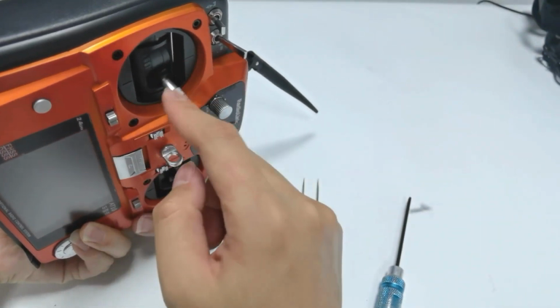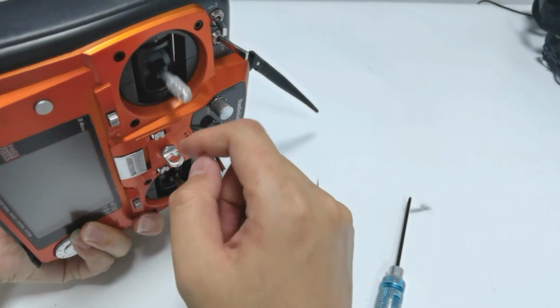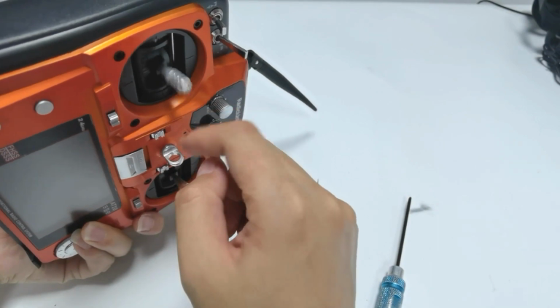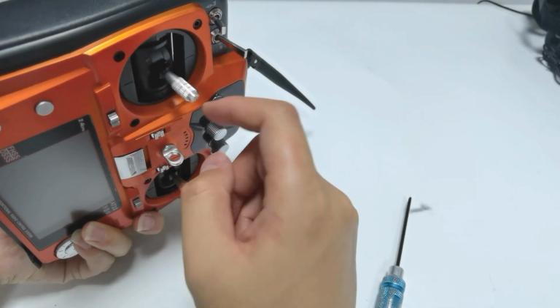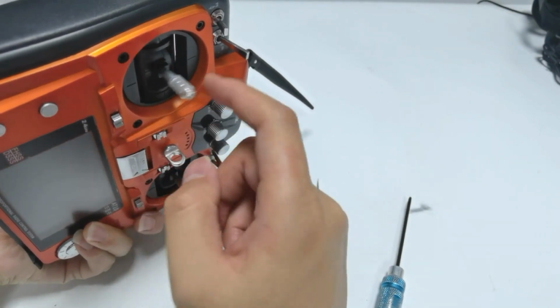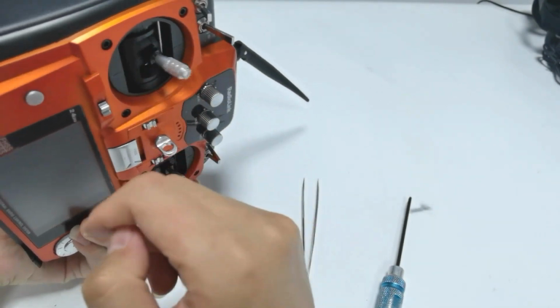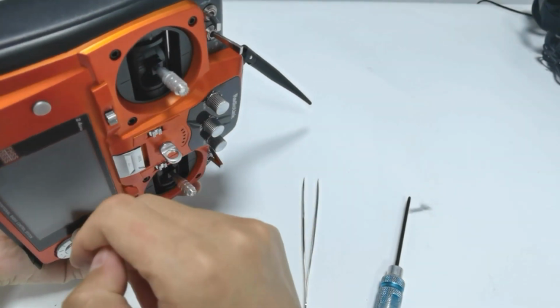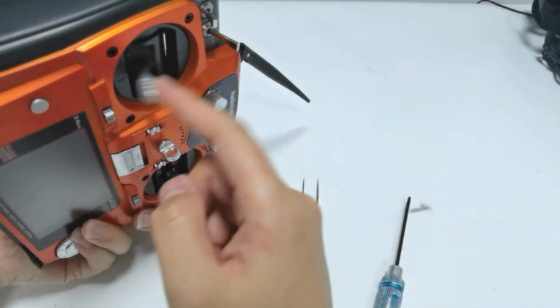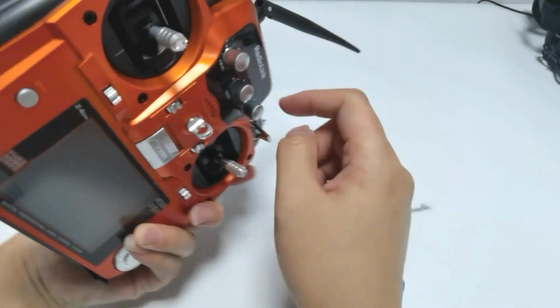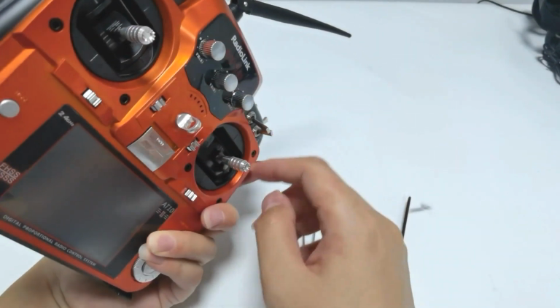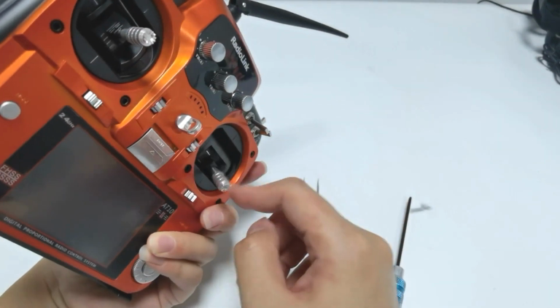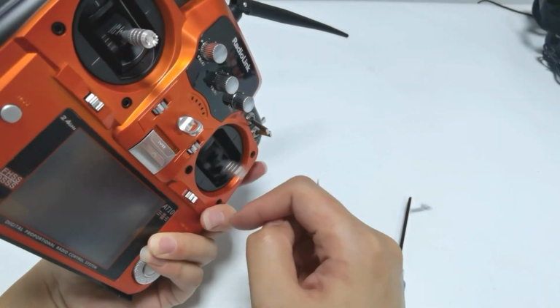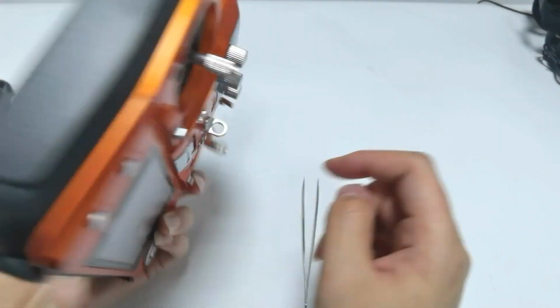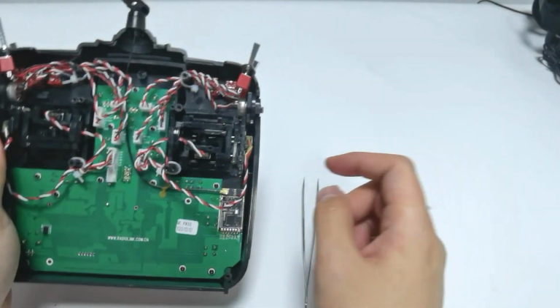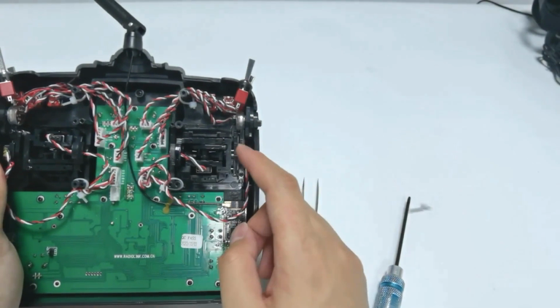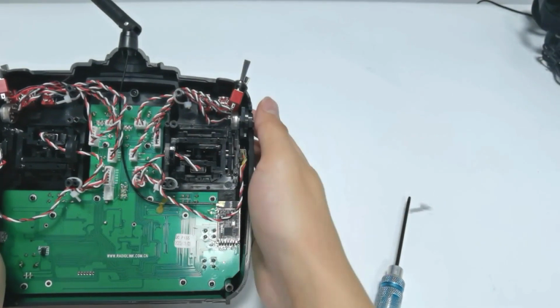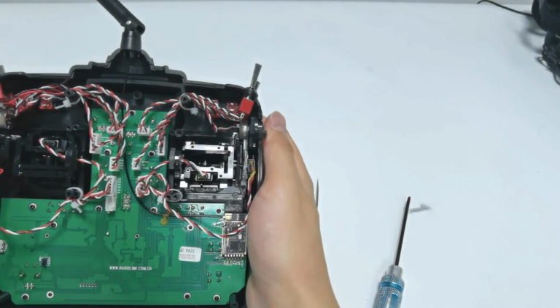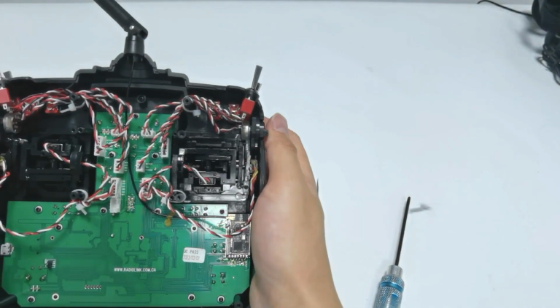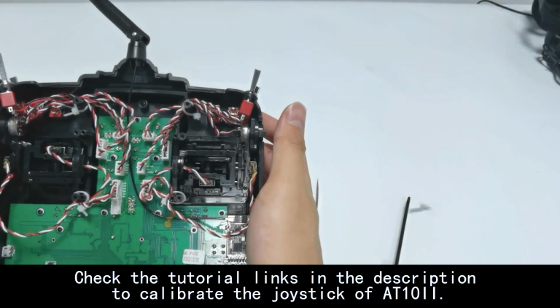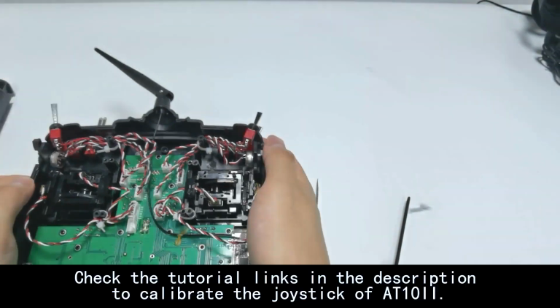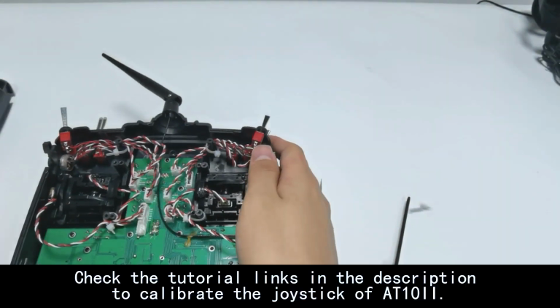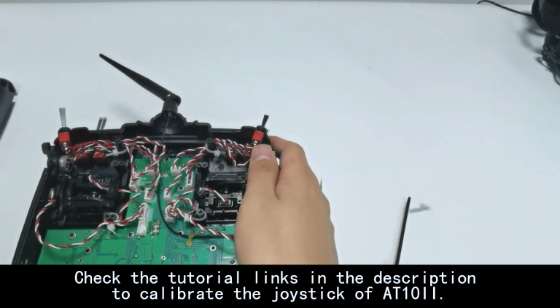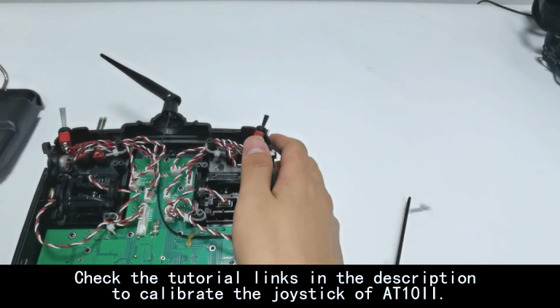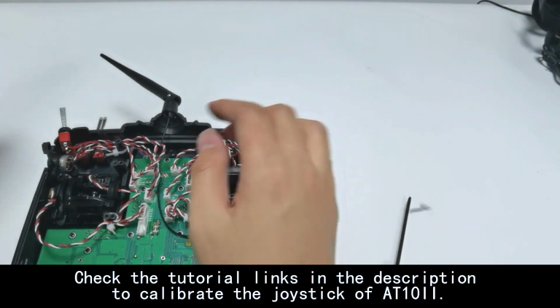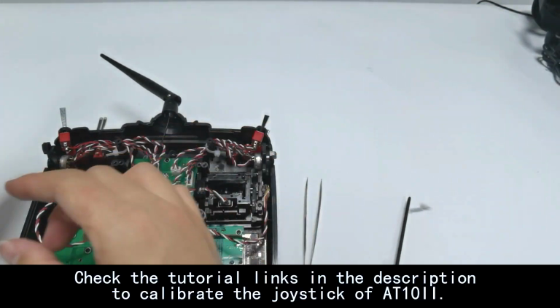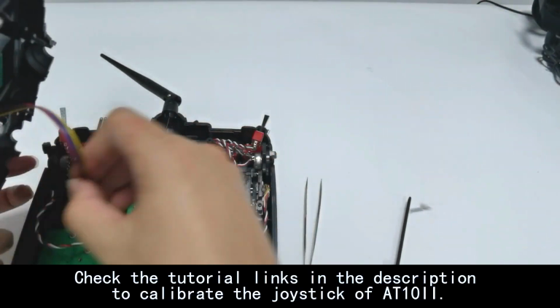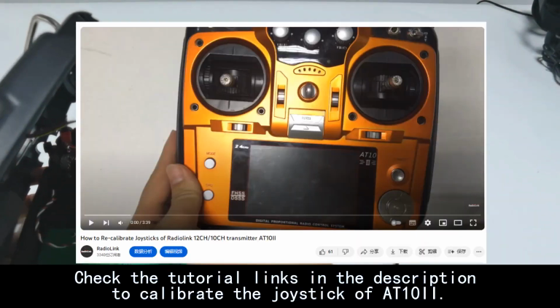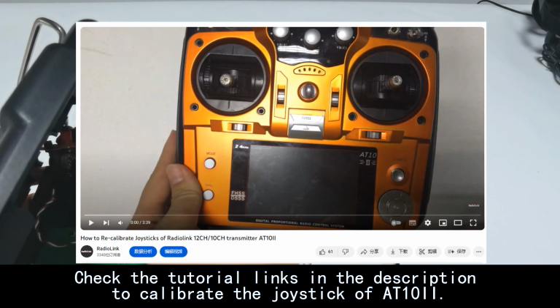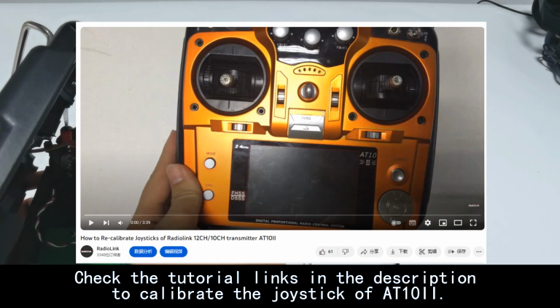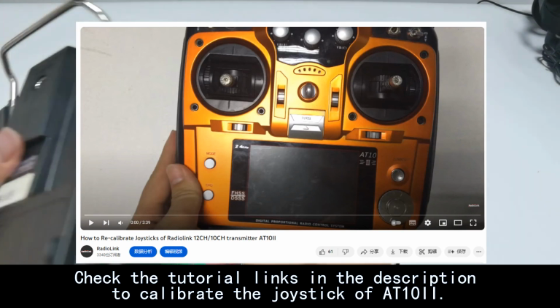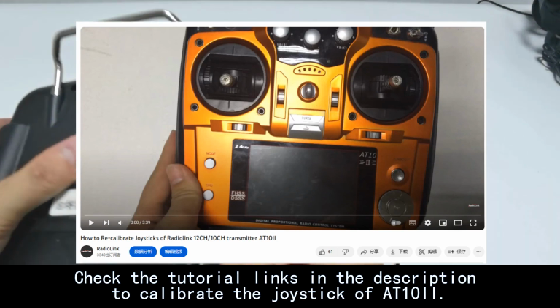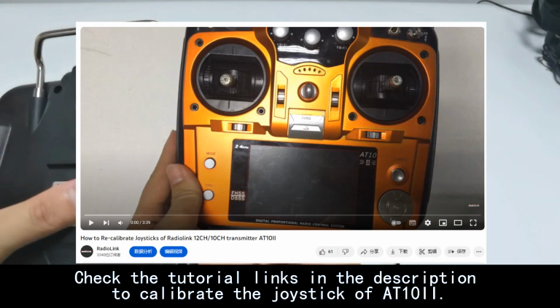After converting the throttle stick to be self-centered, please remember to calibrate the stick of the transmitter. You can check the tutorial link in the description to calibrate the joystick.